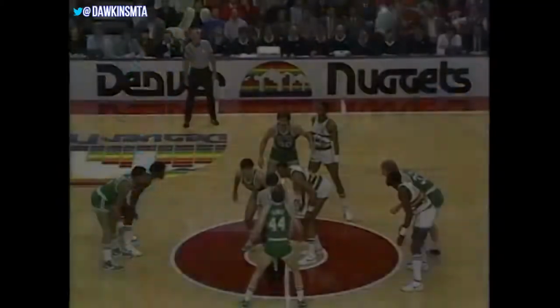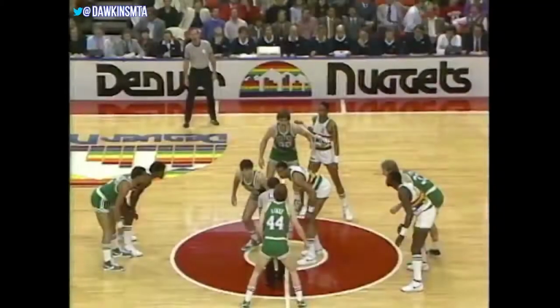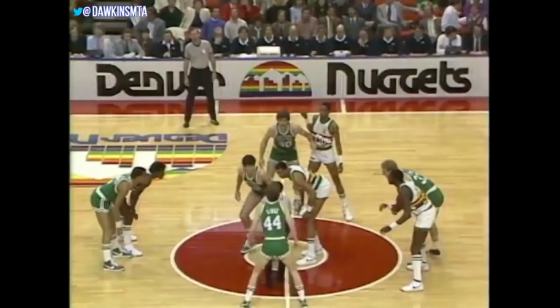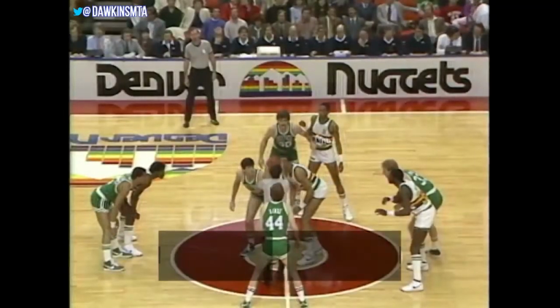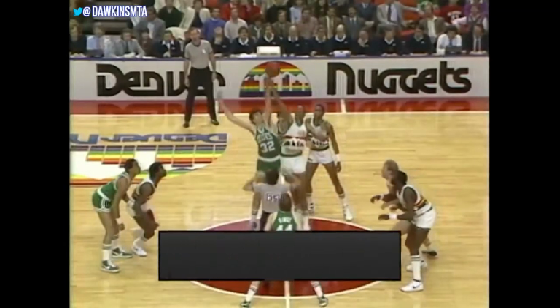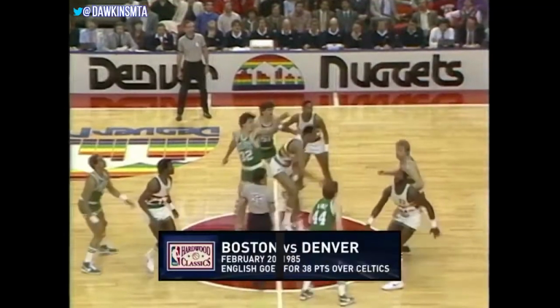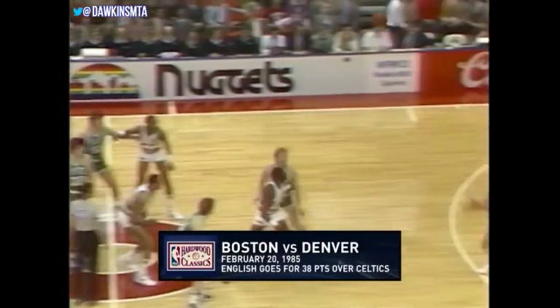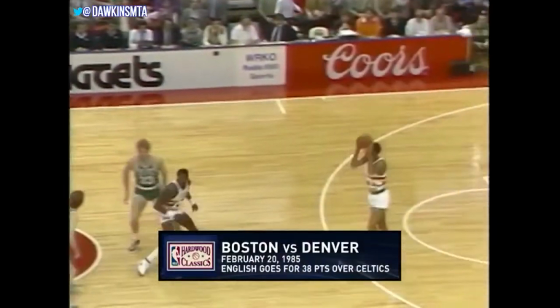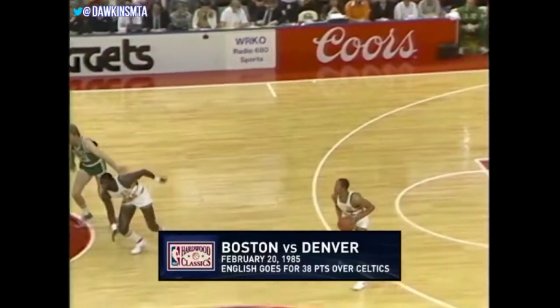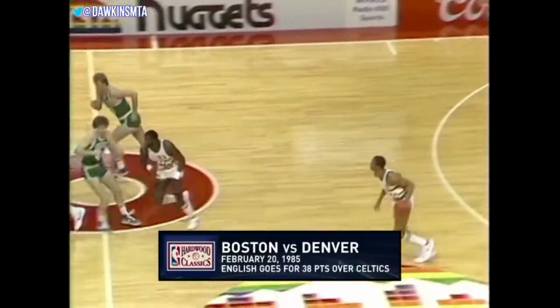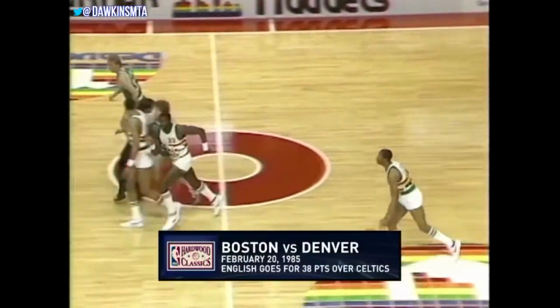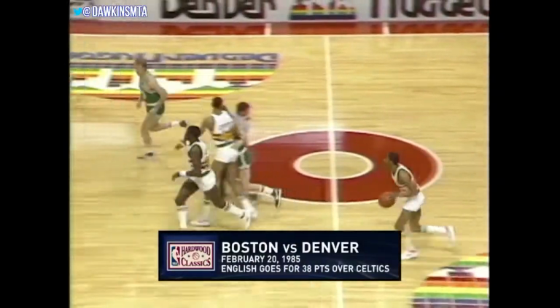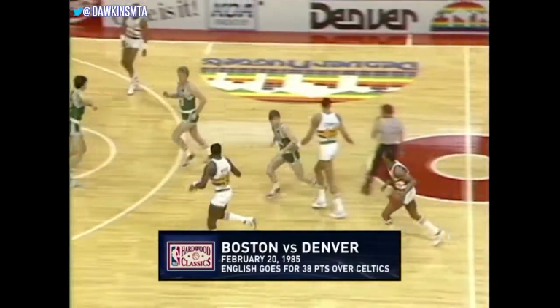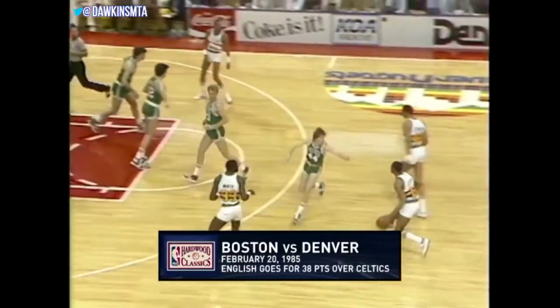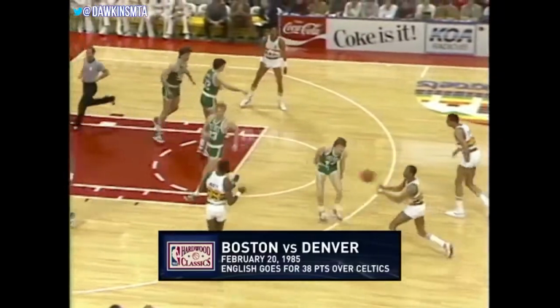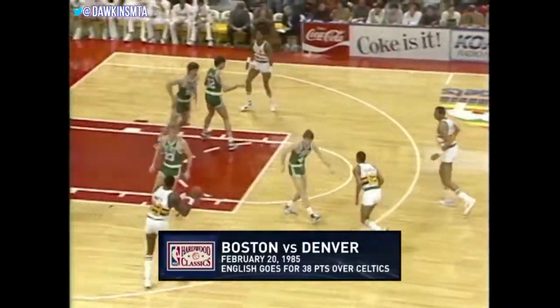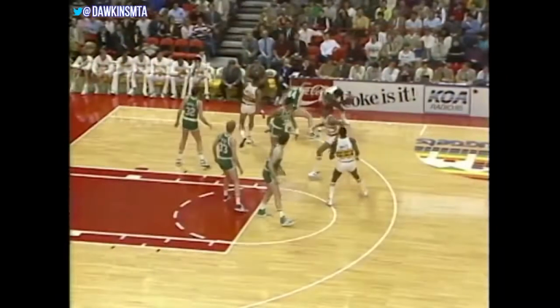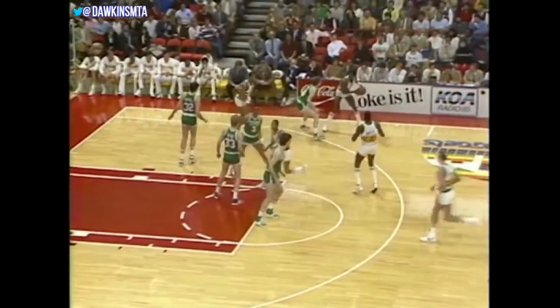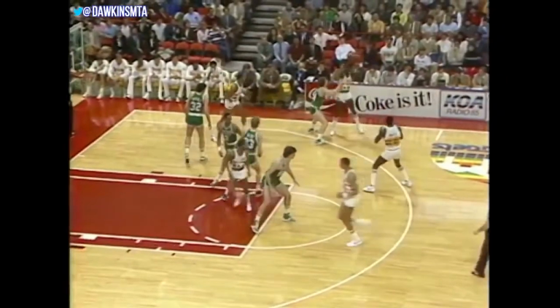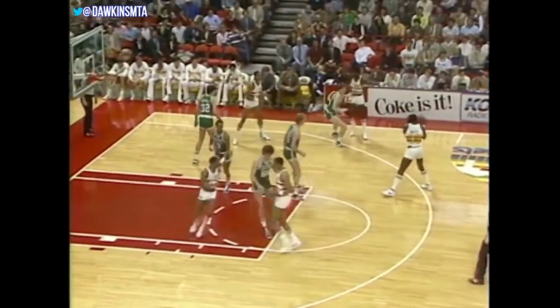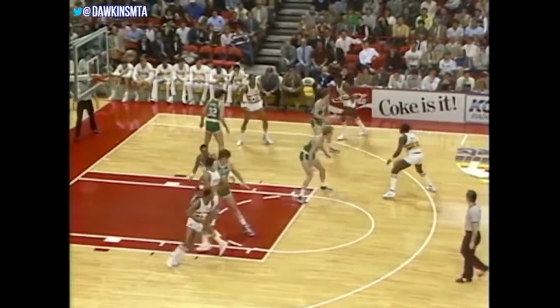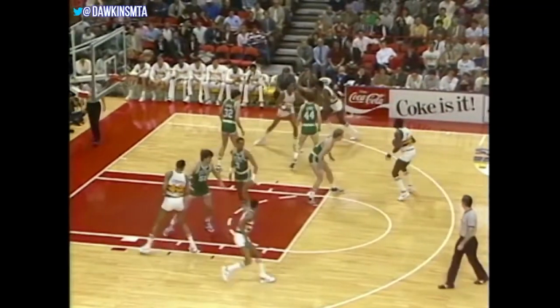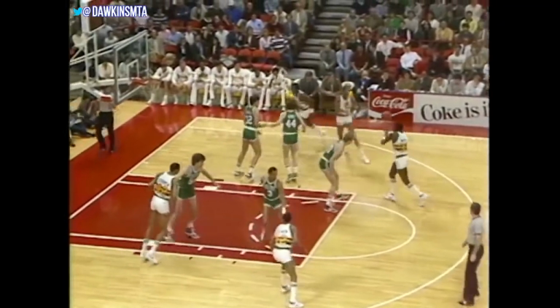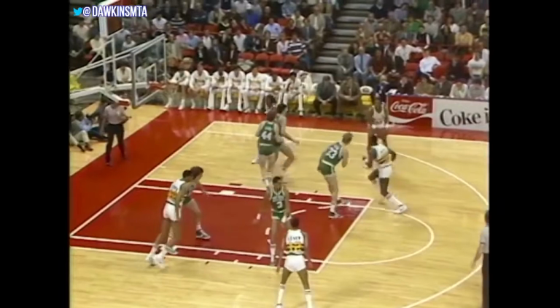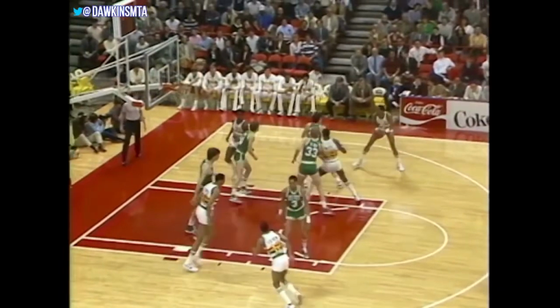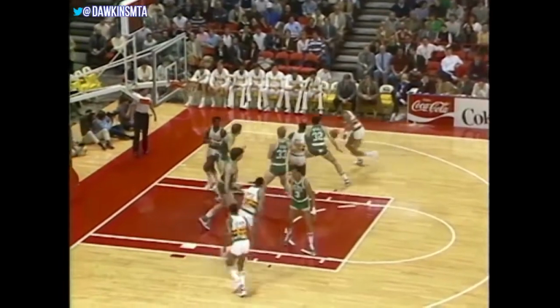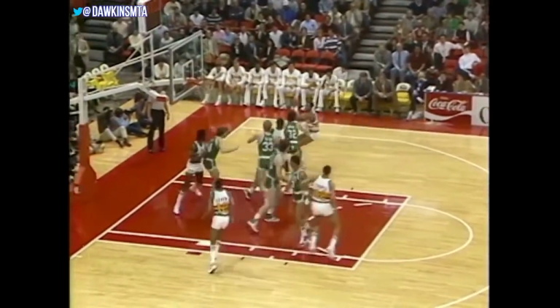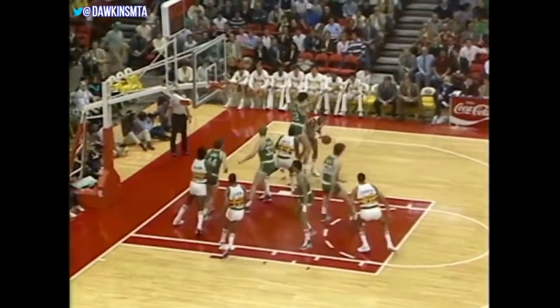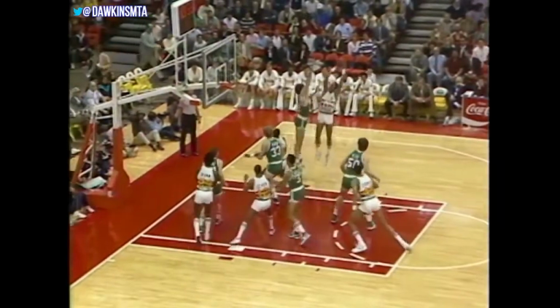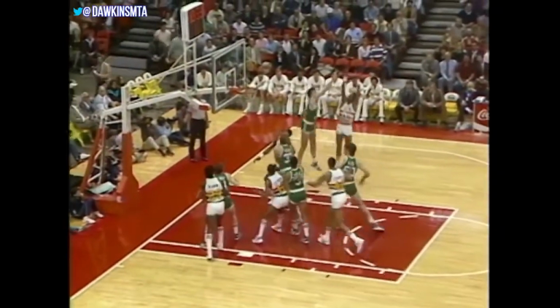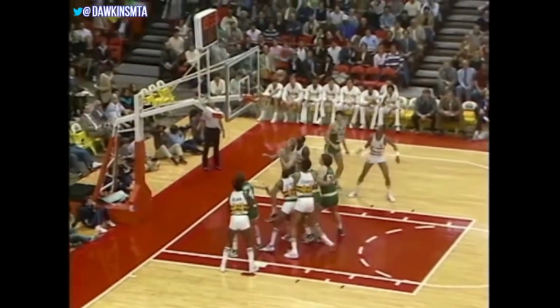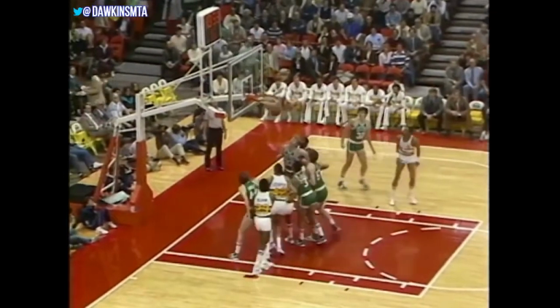A neutral court tonight — you heard the crowd, it was pretty much equal — as Wayne Cooper wins the tip against Kevin McHale. Nuggets will start with the basketball first. Notice a matchup: the point guard Ainge is not guarding Lieber.